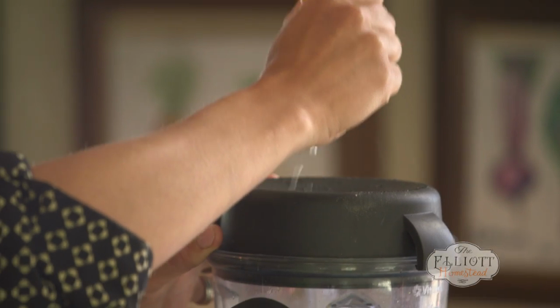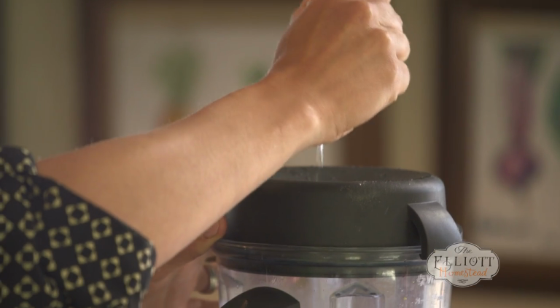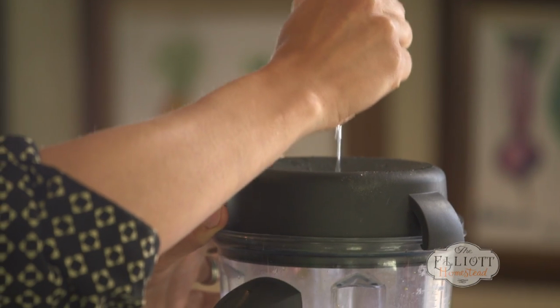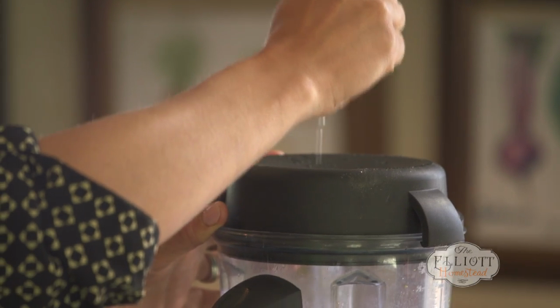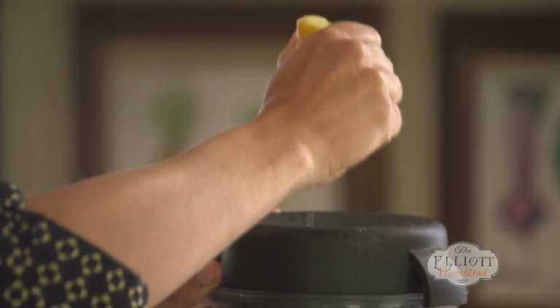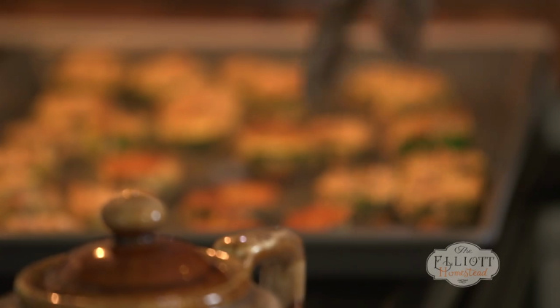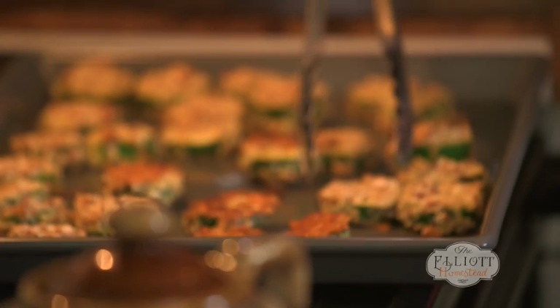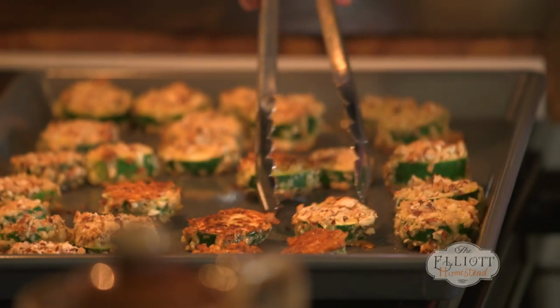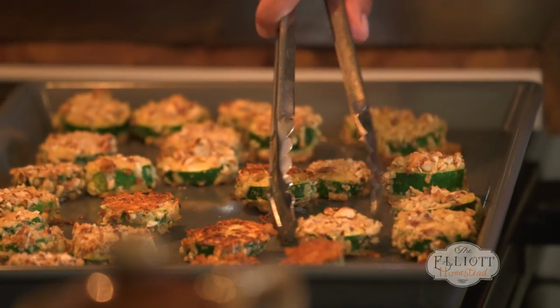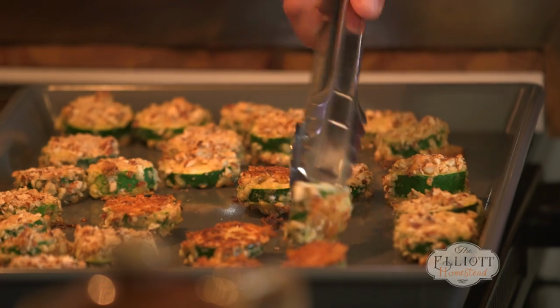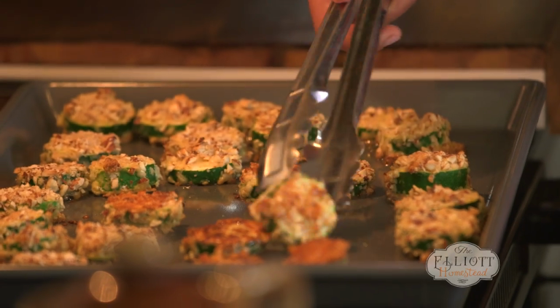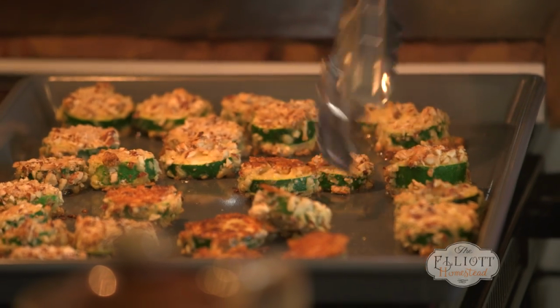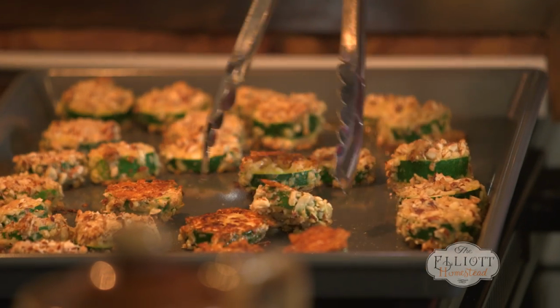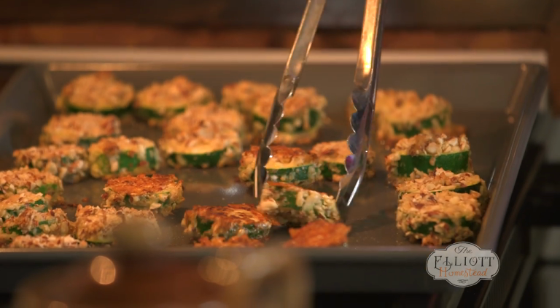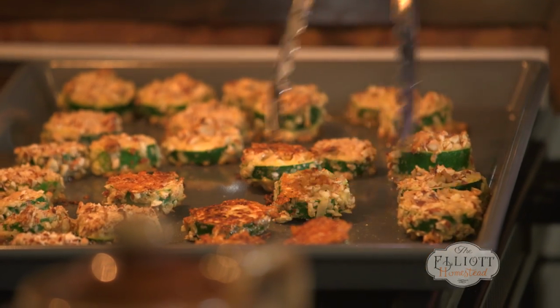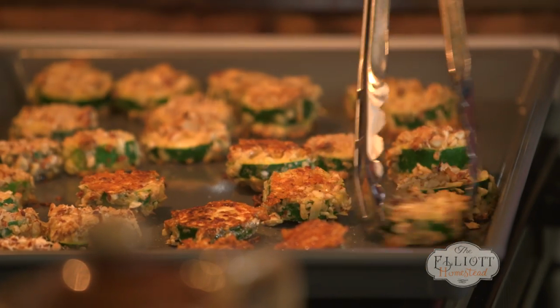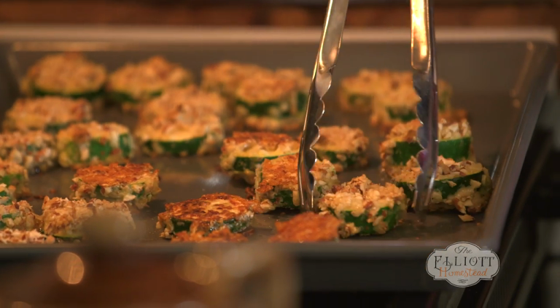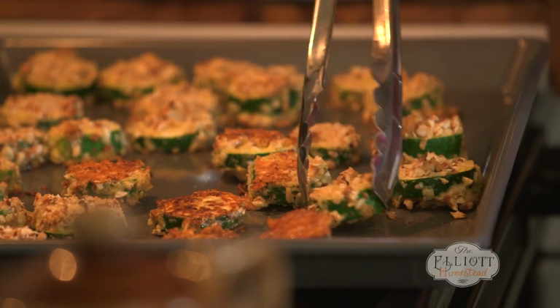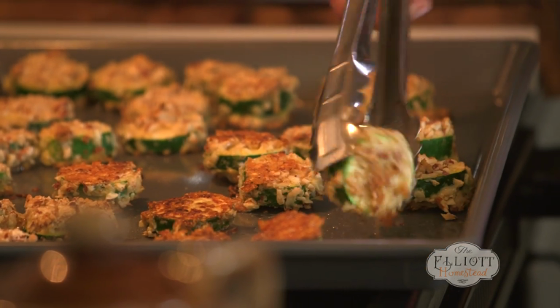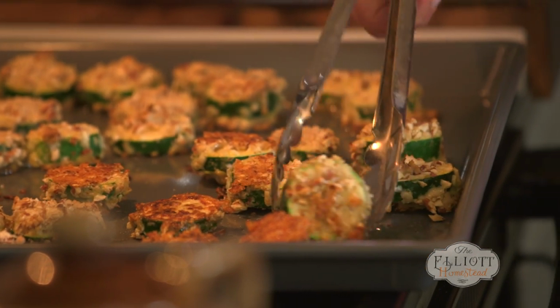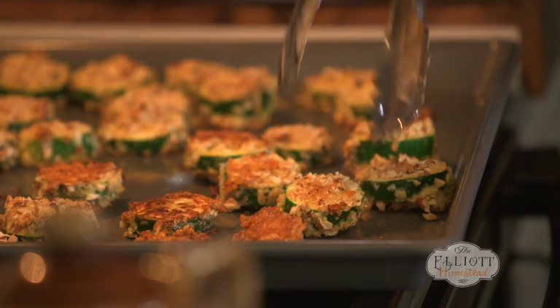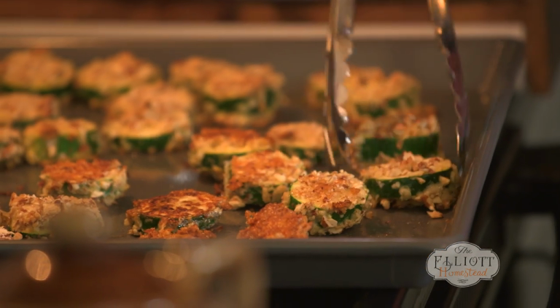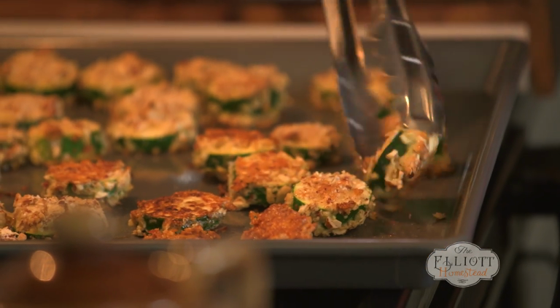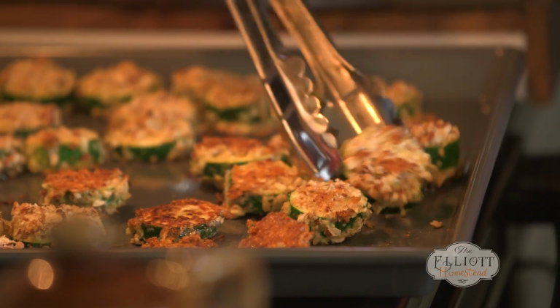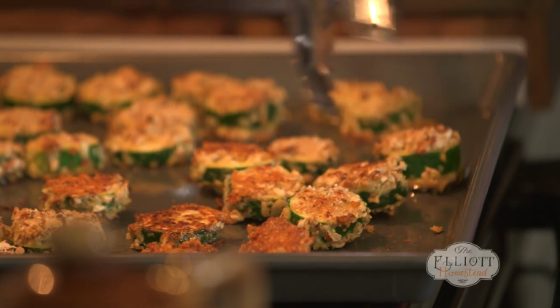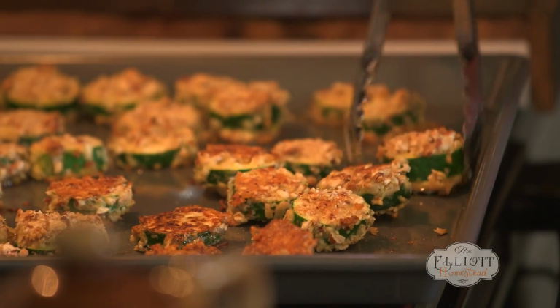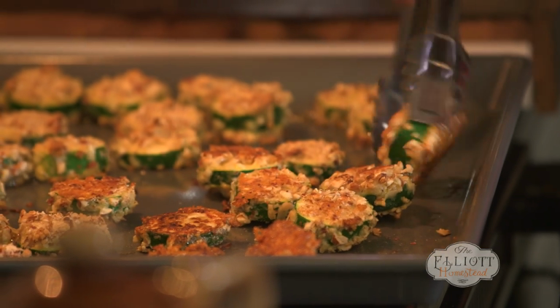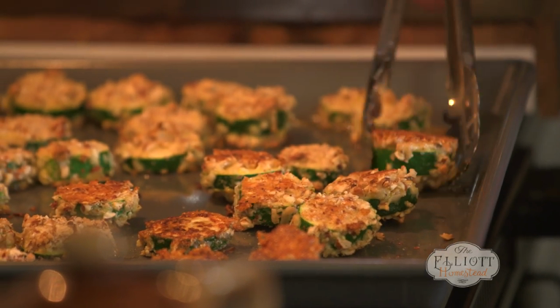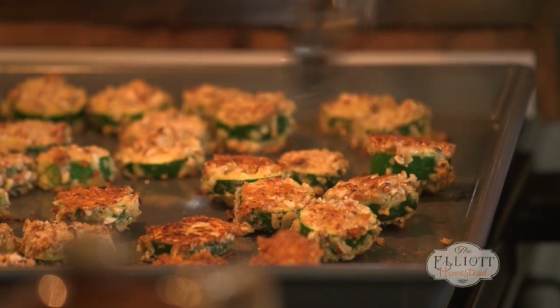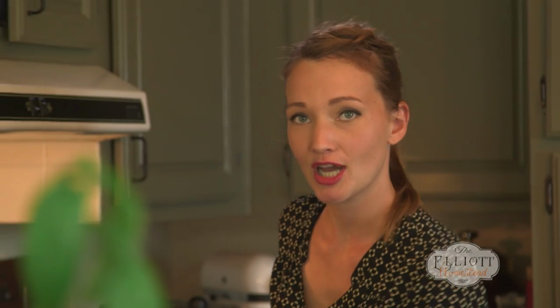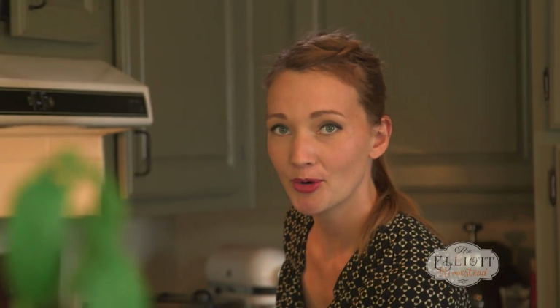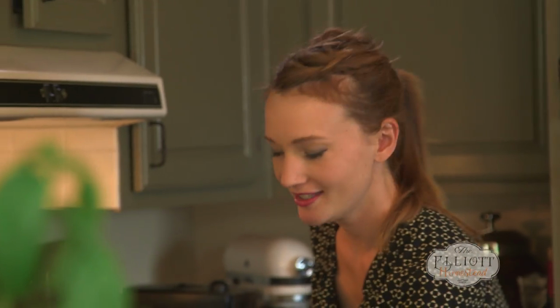Time to turn the zucchini. See that nice golden color? That's going to give us that crust we're going for. And back into the oven for just a couple more minutes.